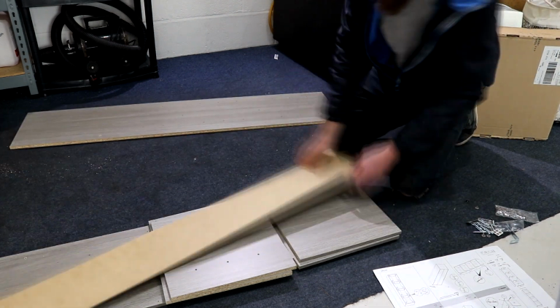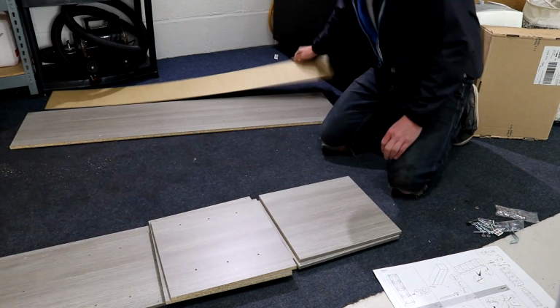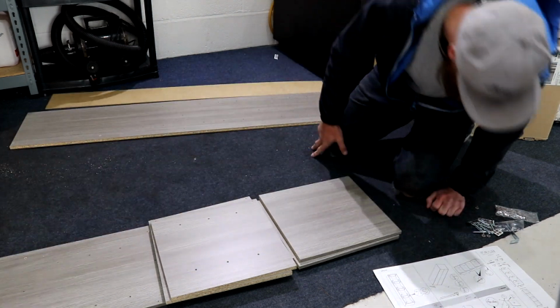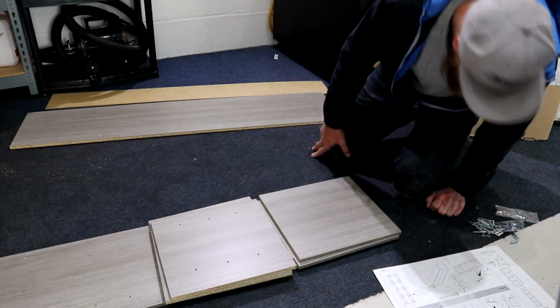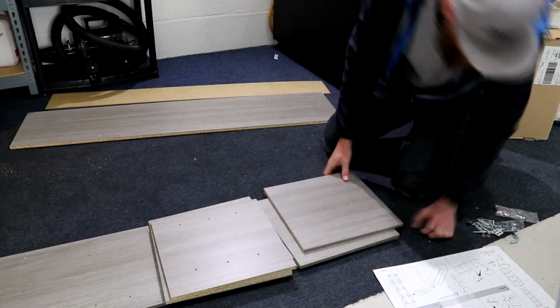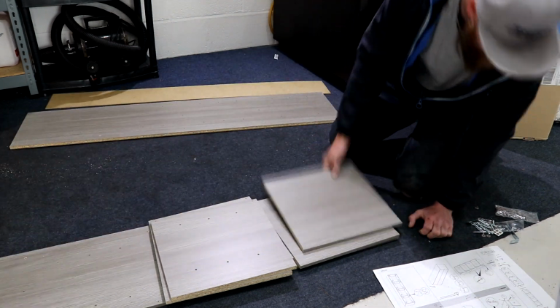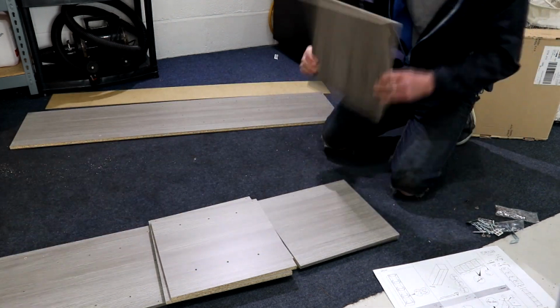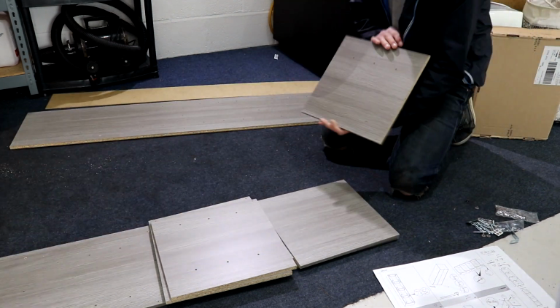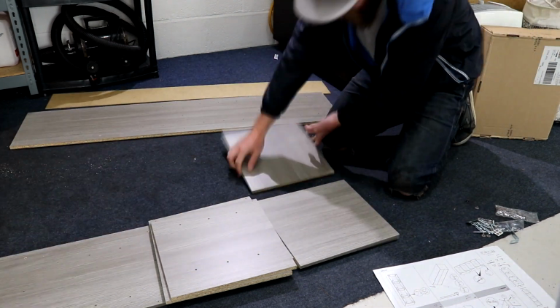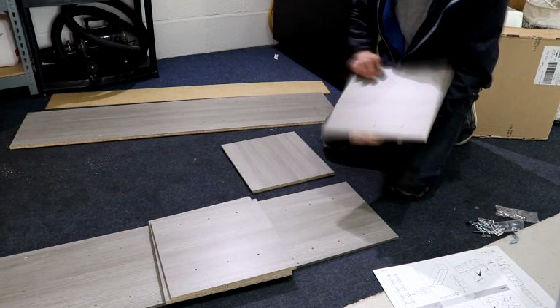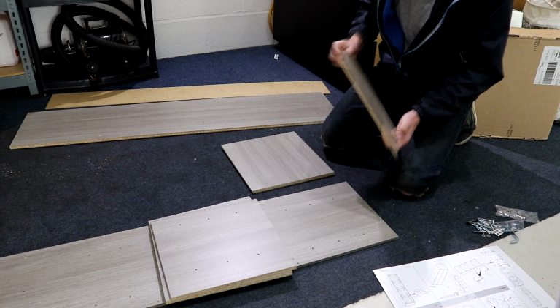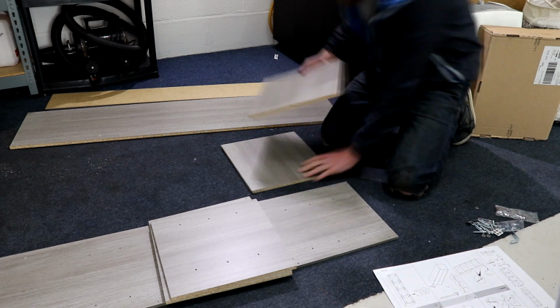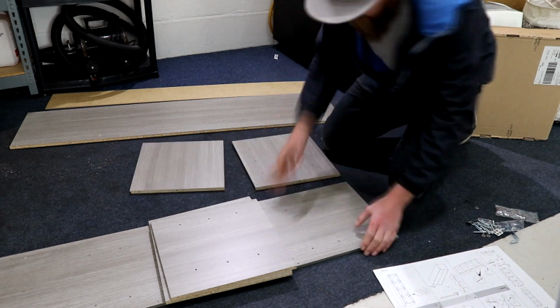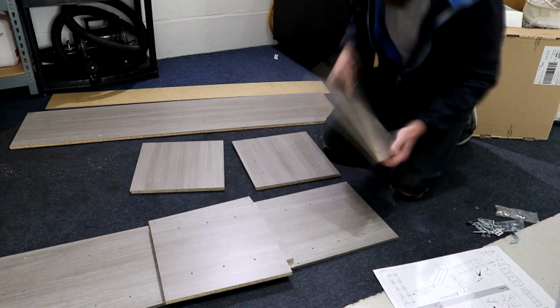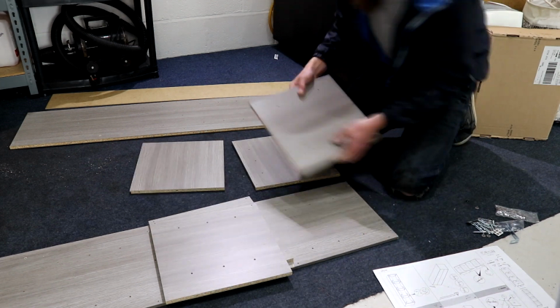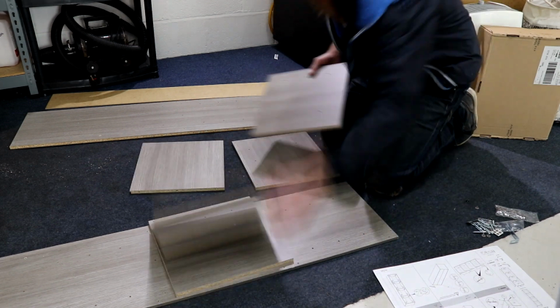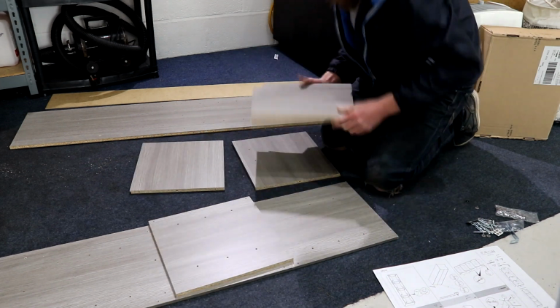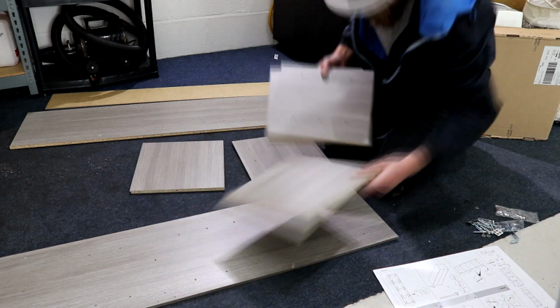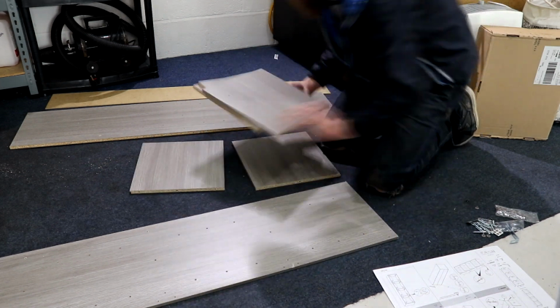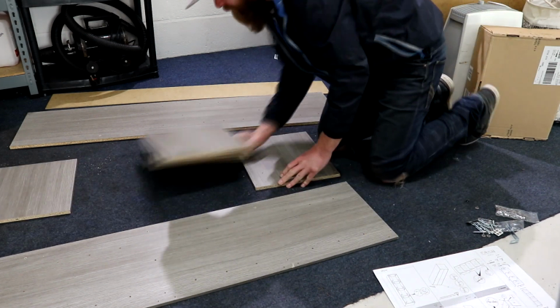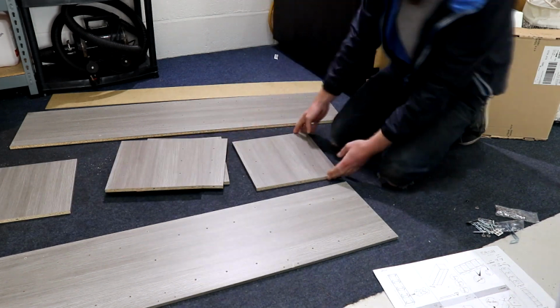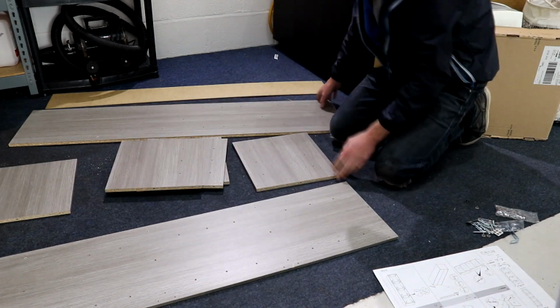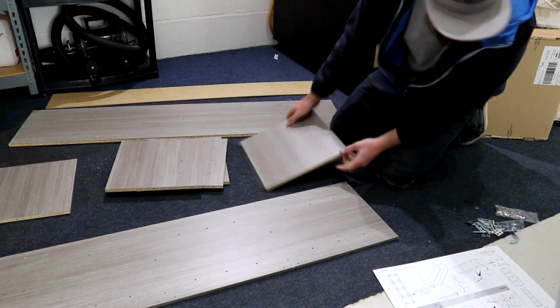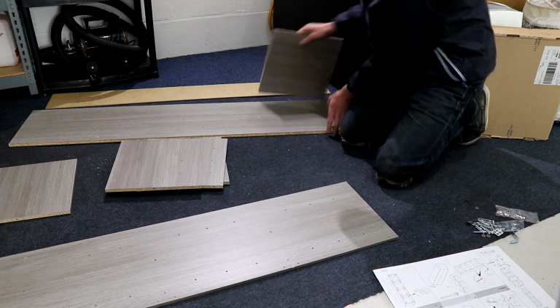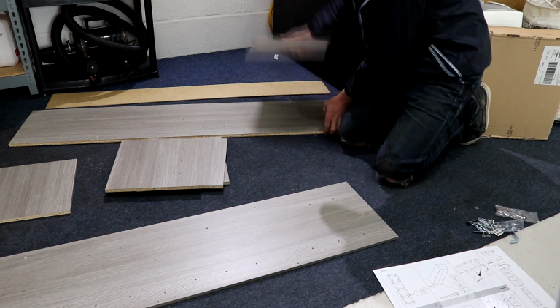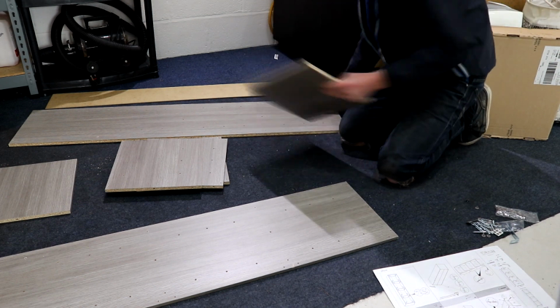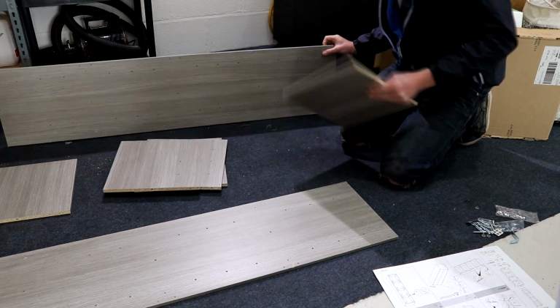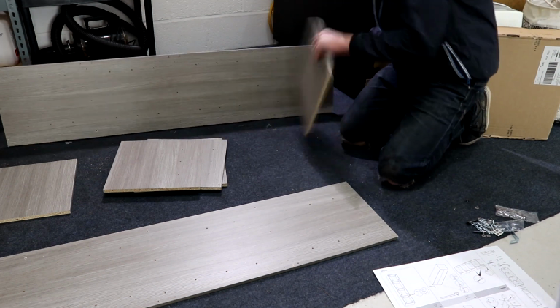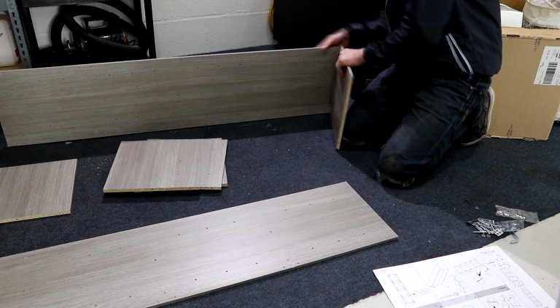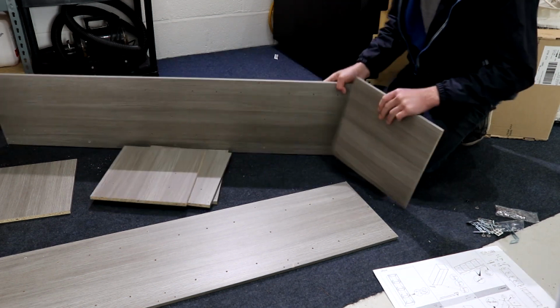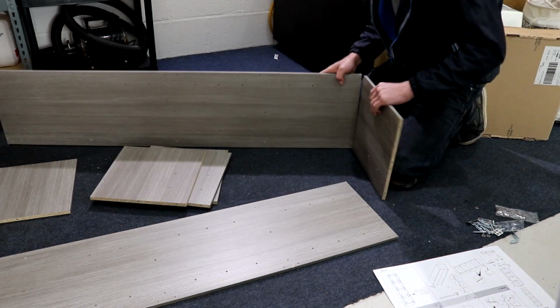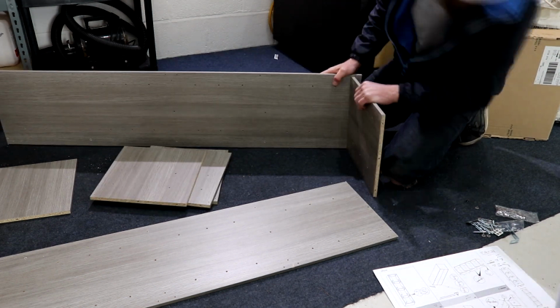Whilst we're on the topic of unit upgrades, I have been contemplating getting a scissor lift and getting the floor tiled. However, I'm going to hold fire on those rather expensive upgrades because I don't plan on staying in this unit for too much longer.